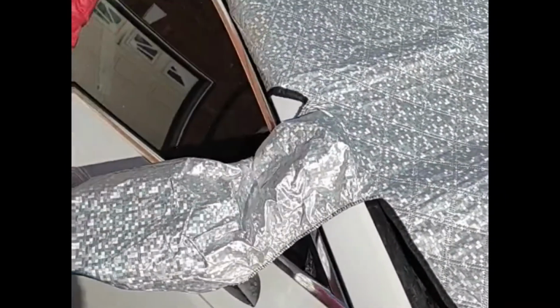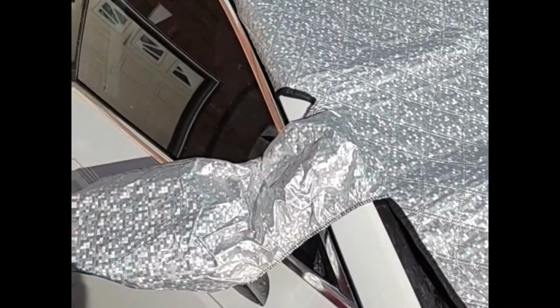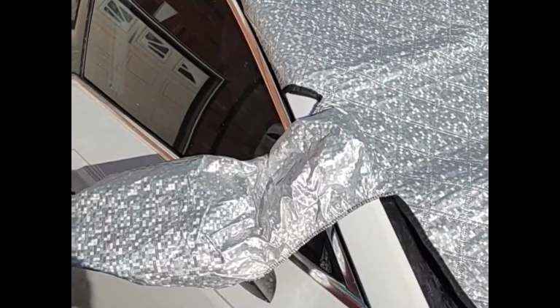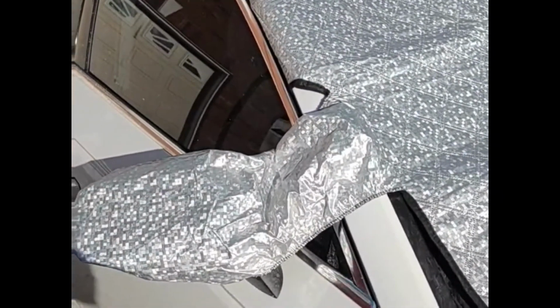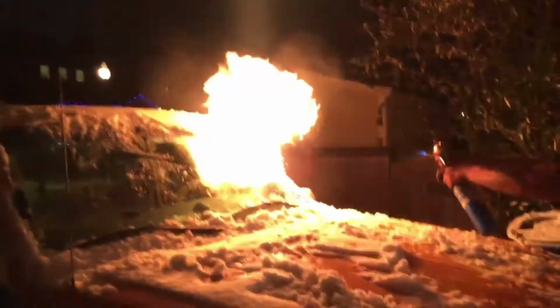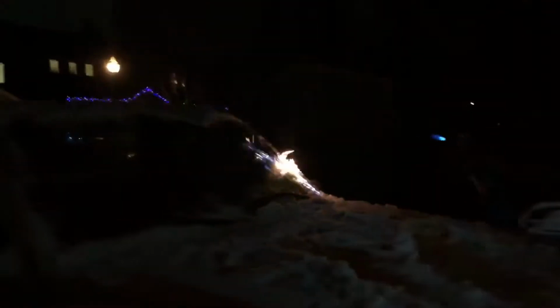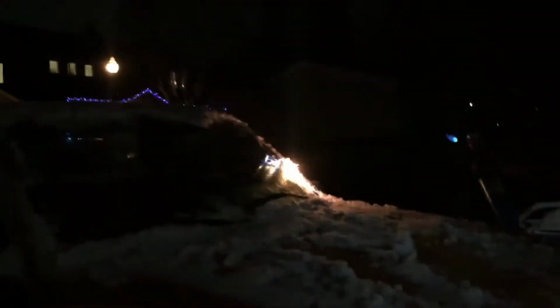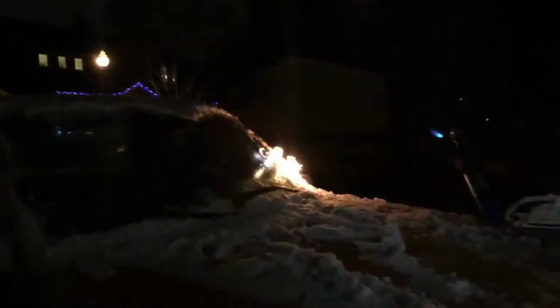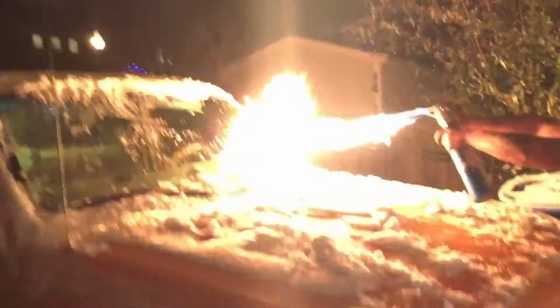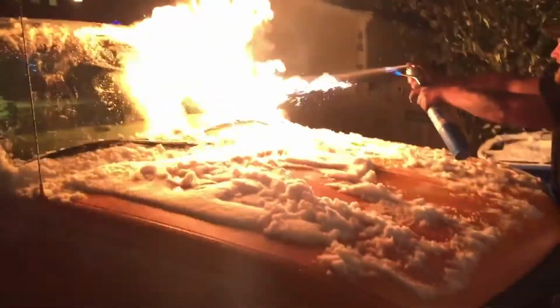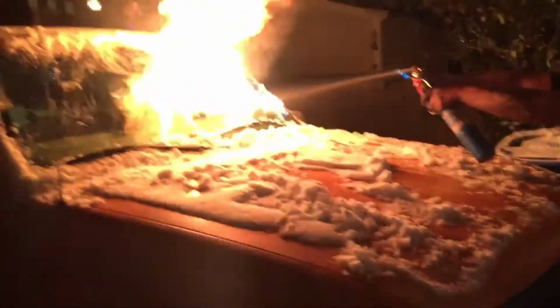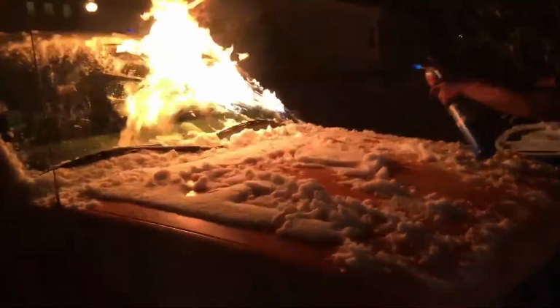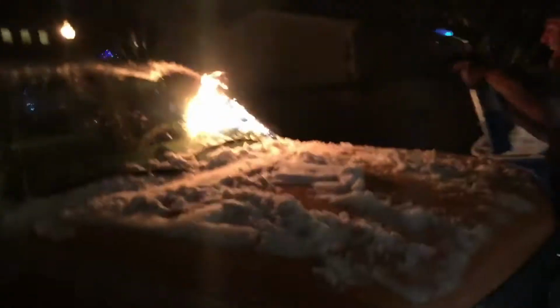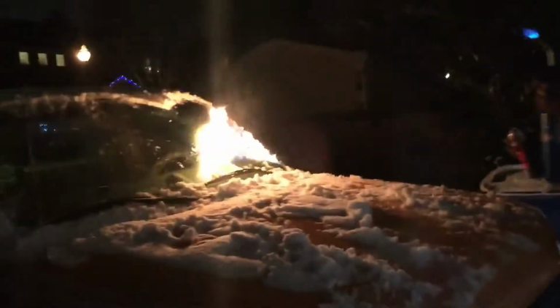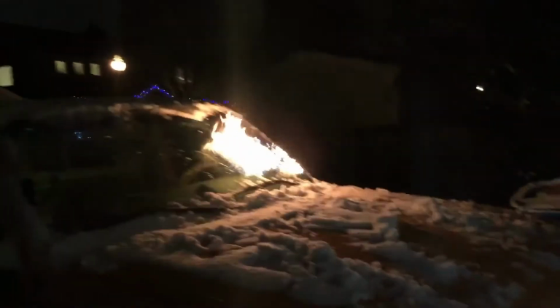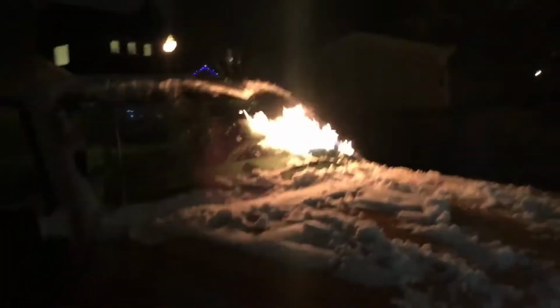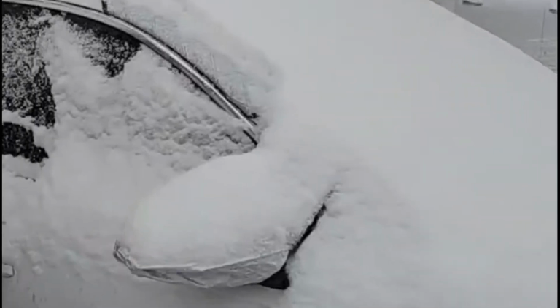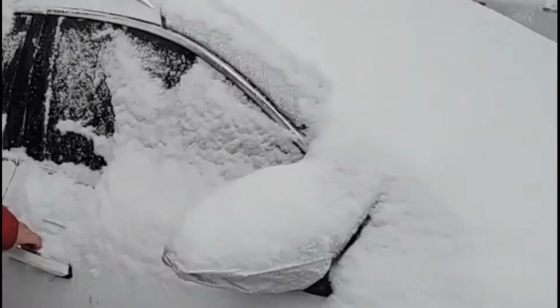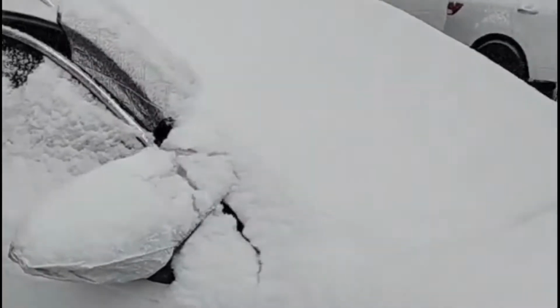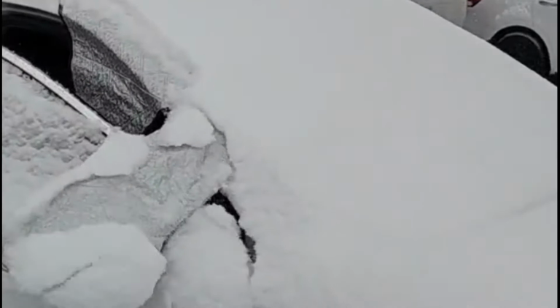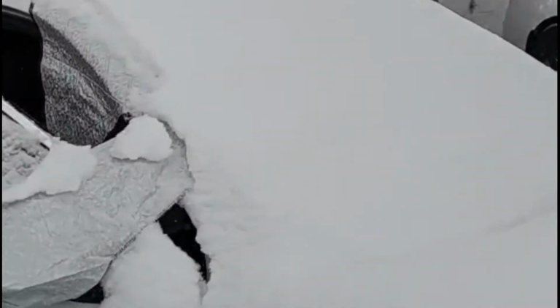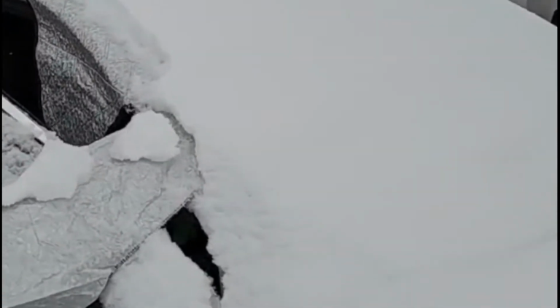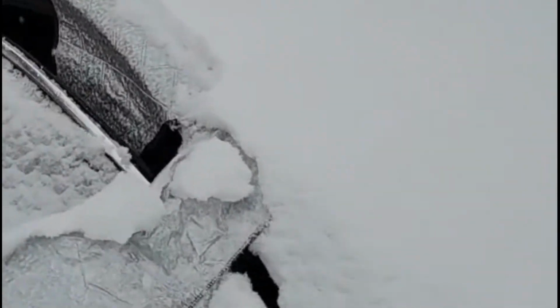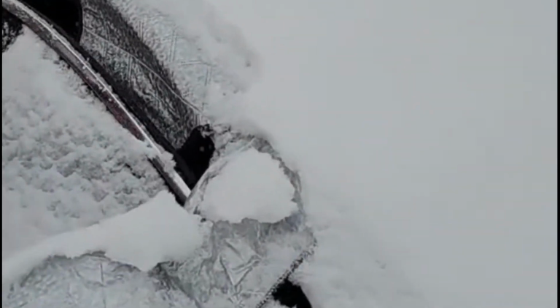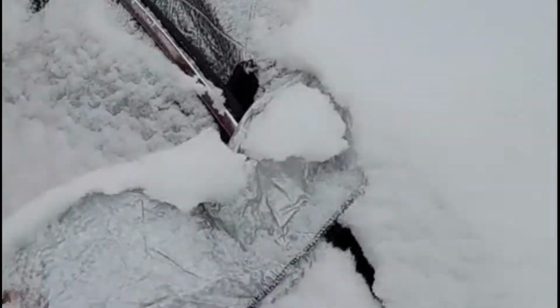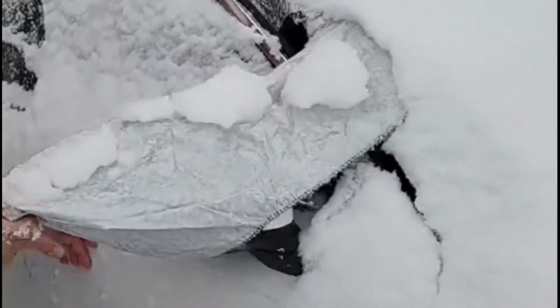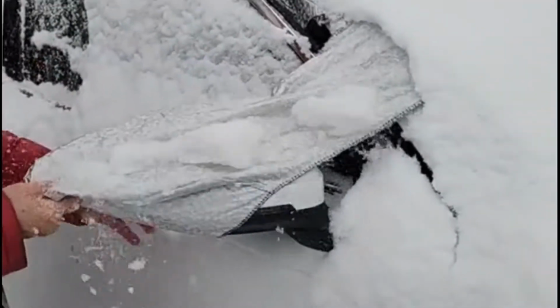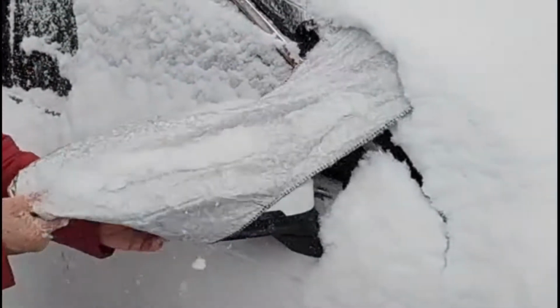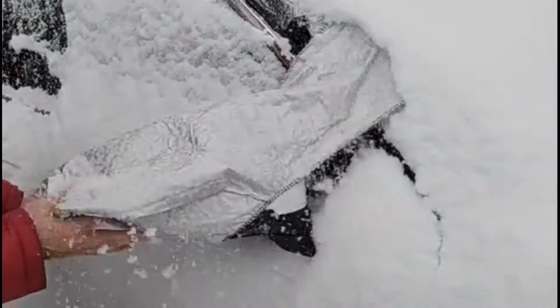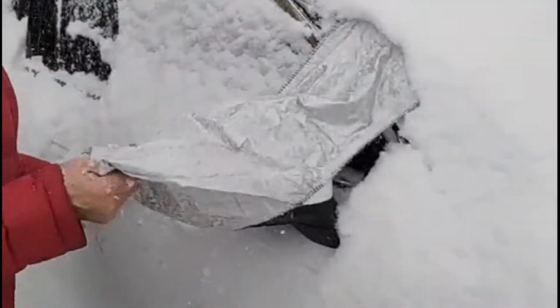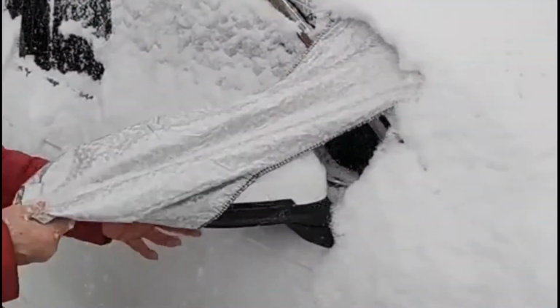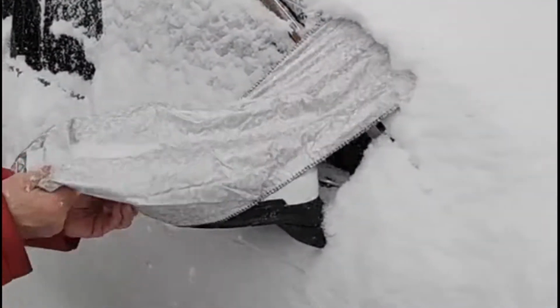In the past, Canadians have come up with many great ideas to quickly remove snow and frost off their windshield. Simply remove the cover and shake off the snow, and you're good to go.